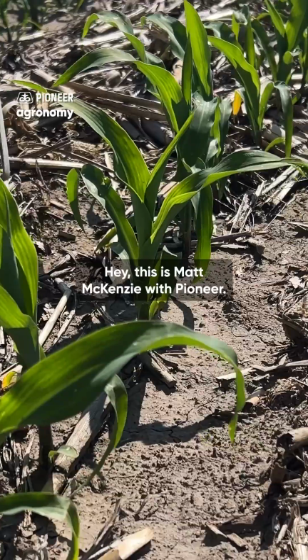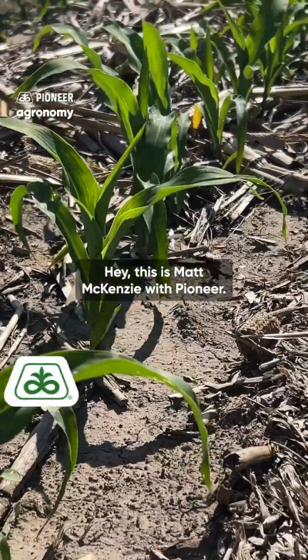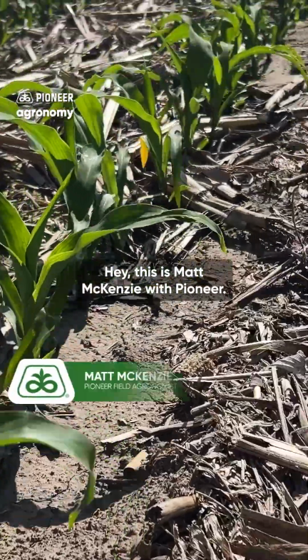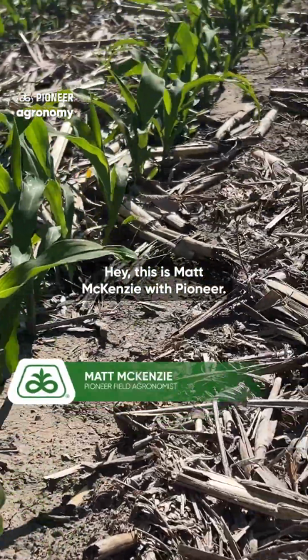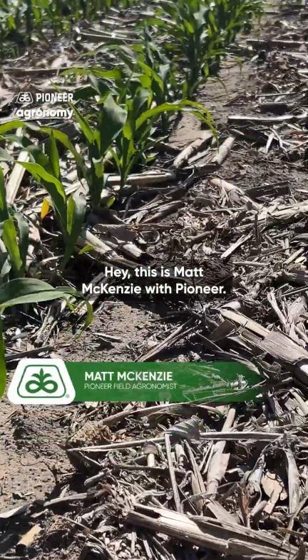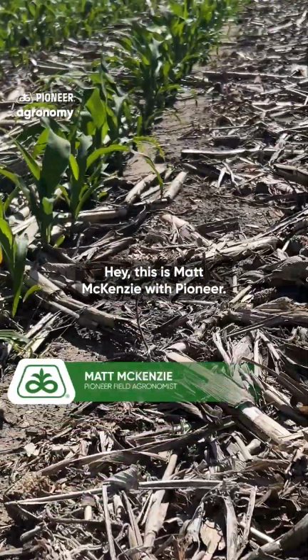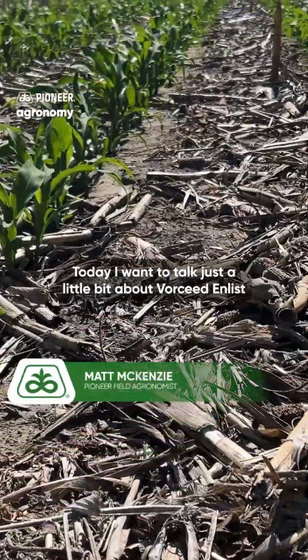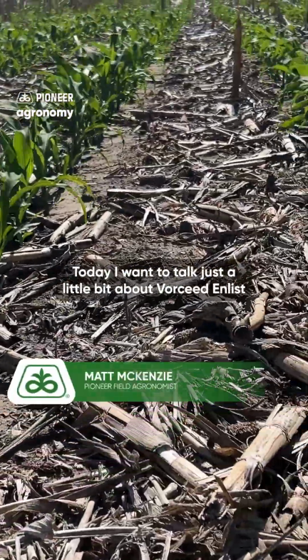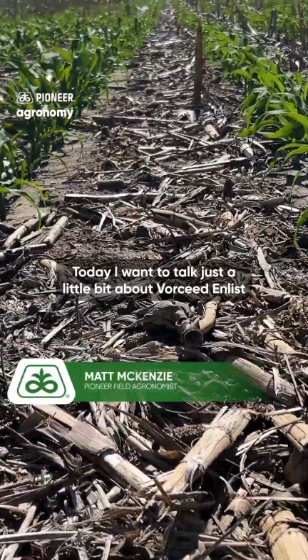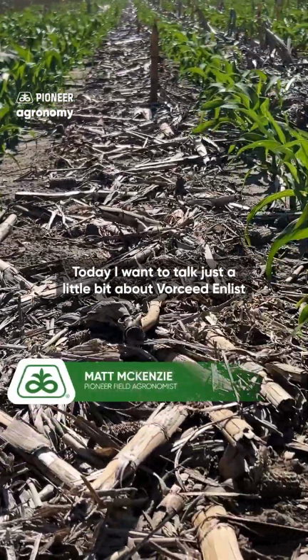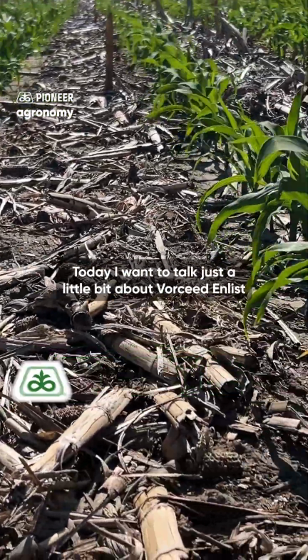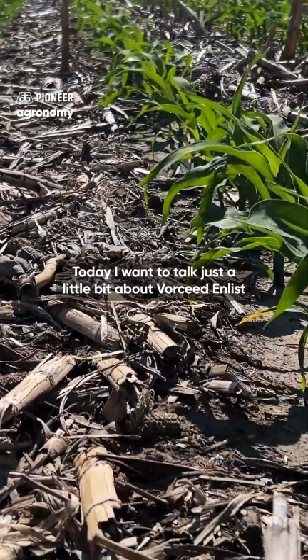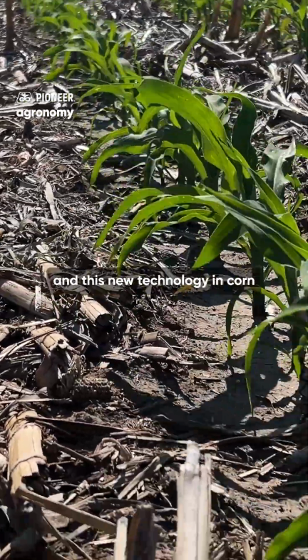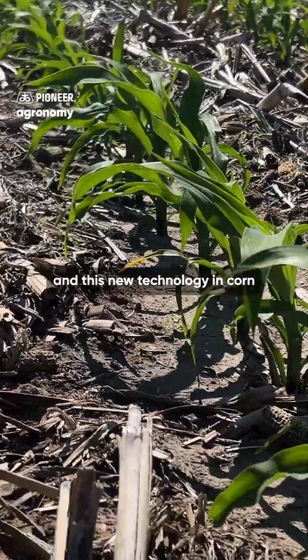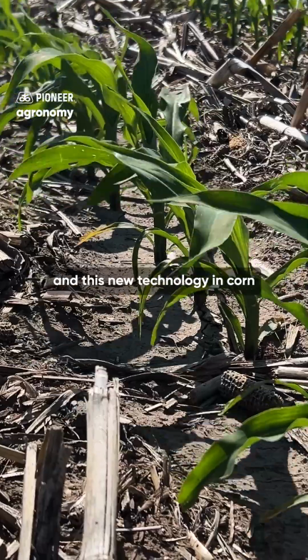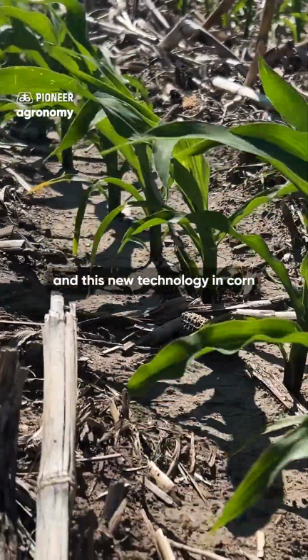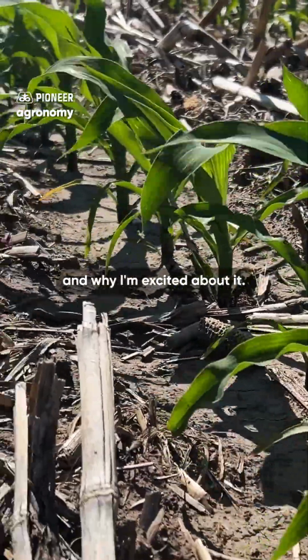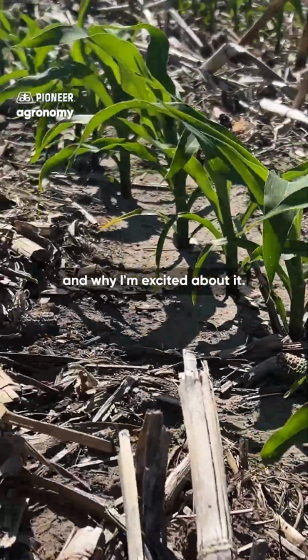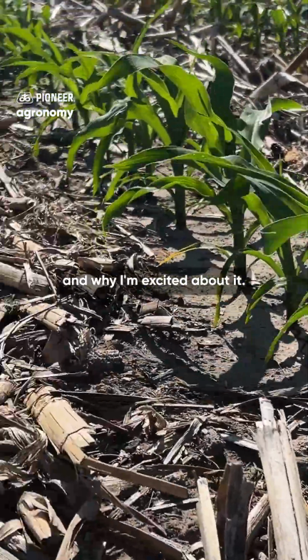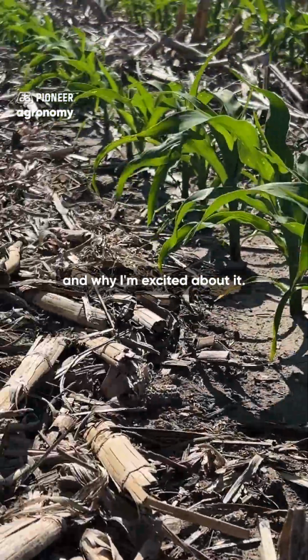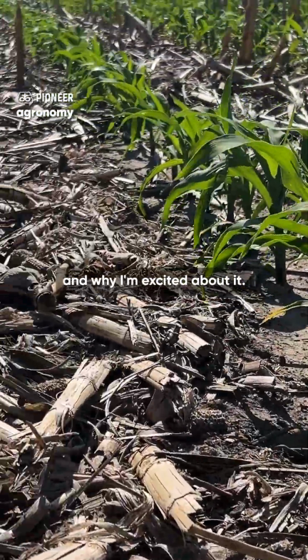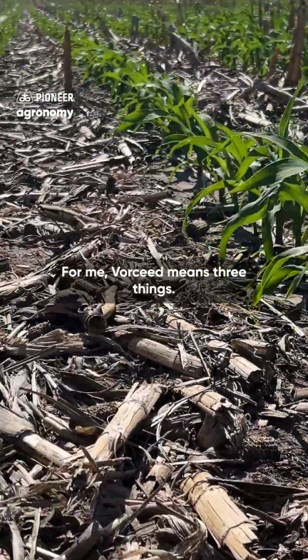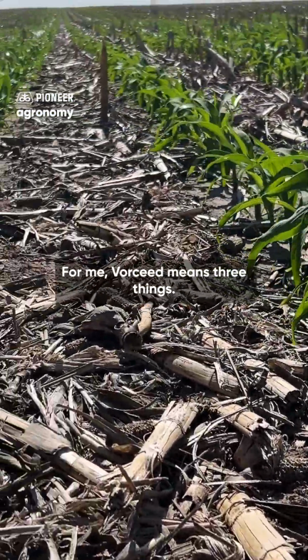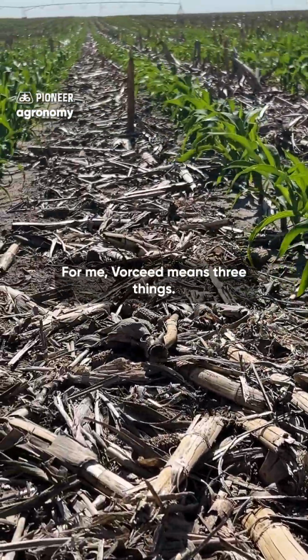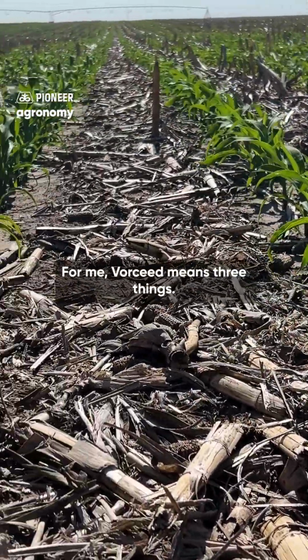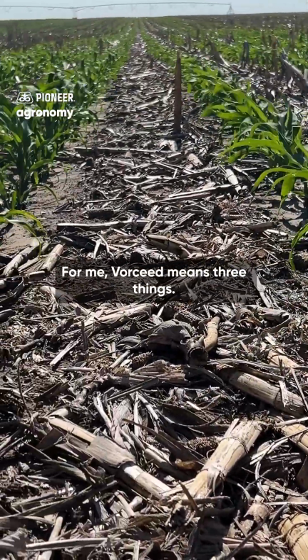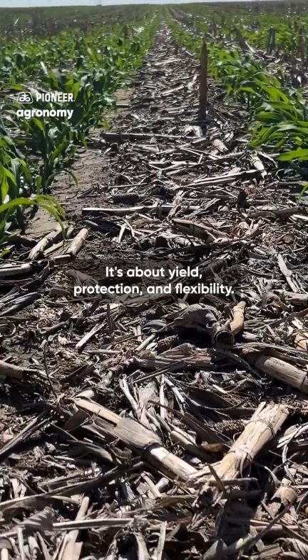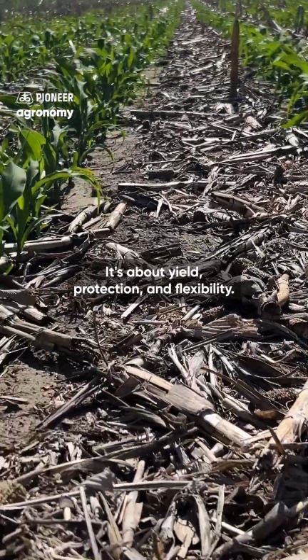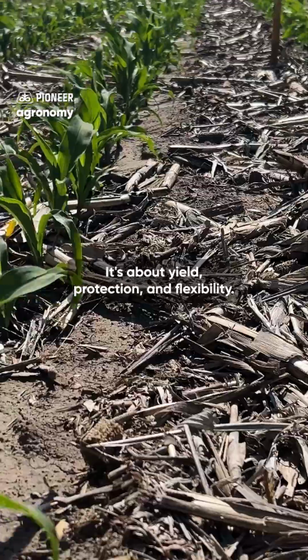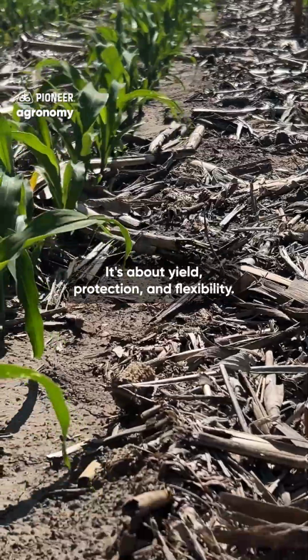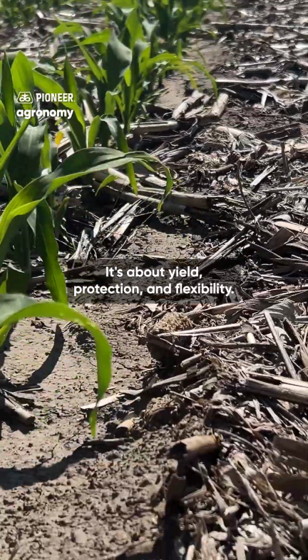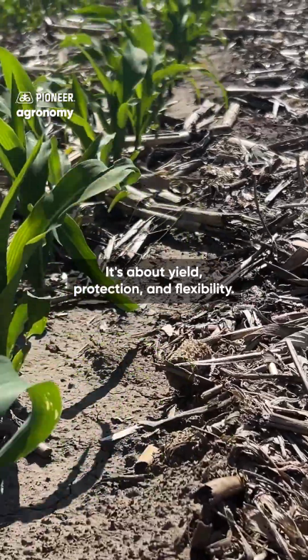Hey, this is Matt McKenzie with Pioneer. Today I want to talk a little bit about Voreseed Enlist and this new technology in corn and why I'm excited about it. For me, Voreseed means three things: it's about yield, protection, and flexibility.